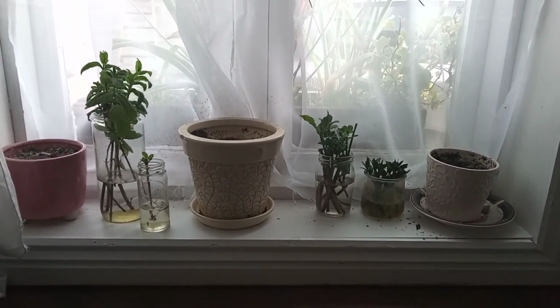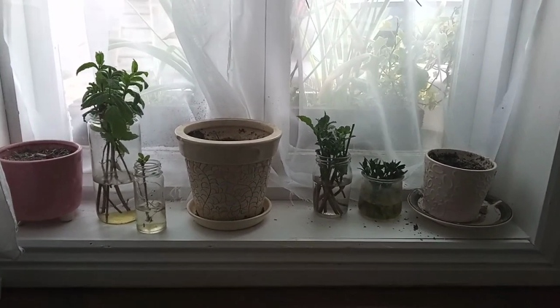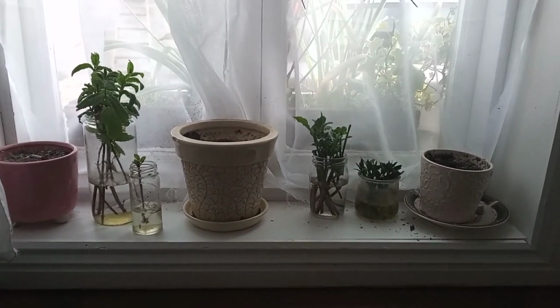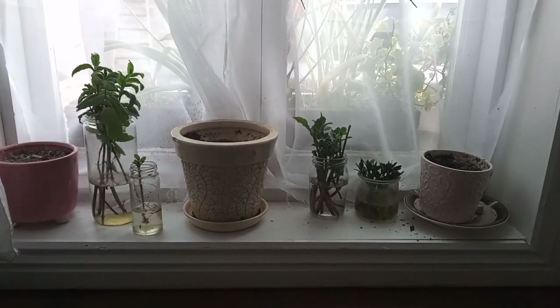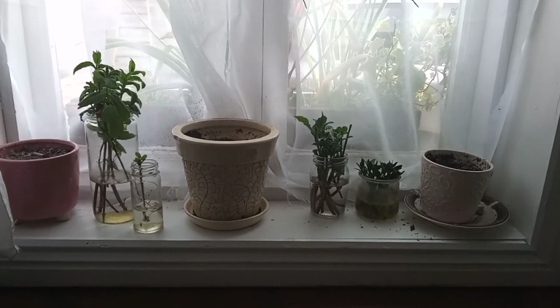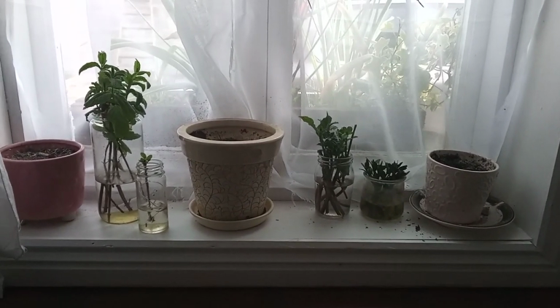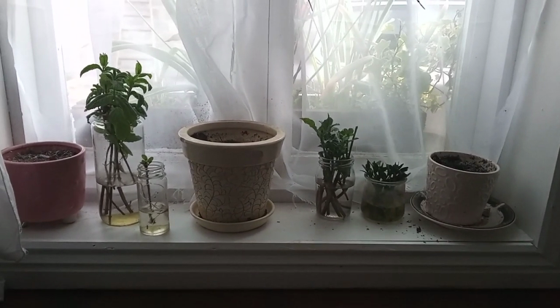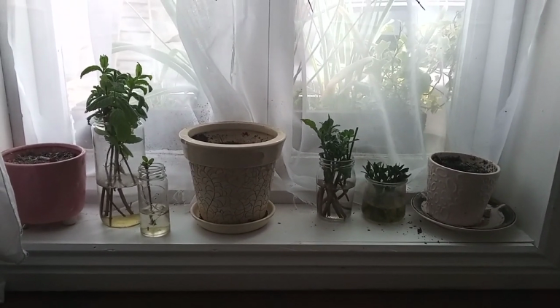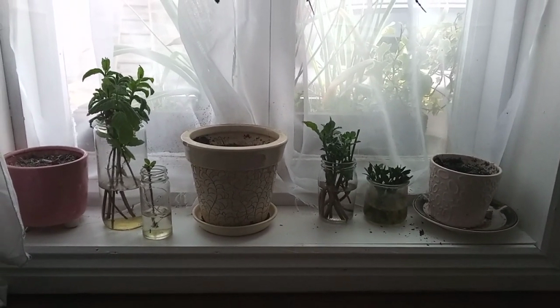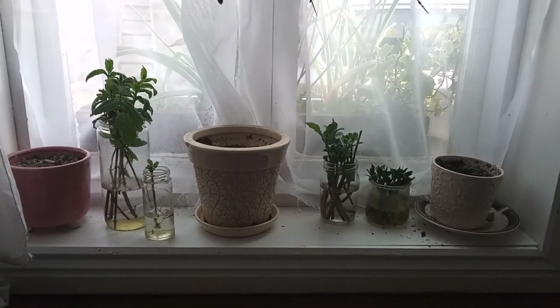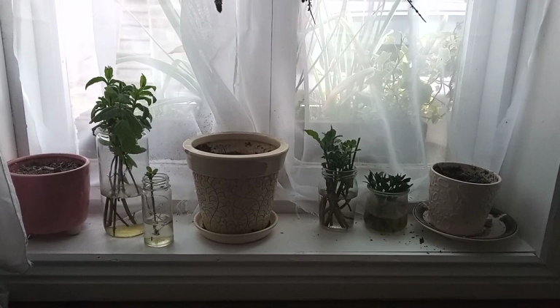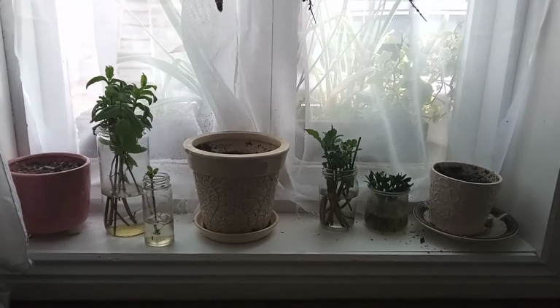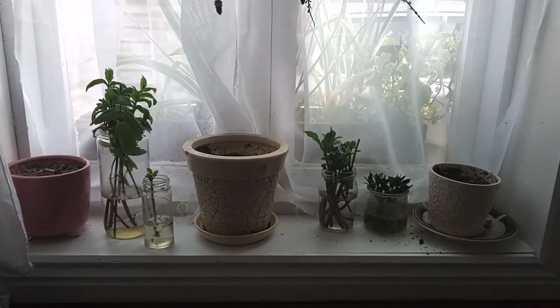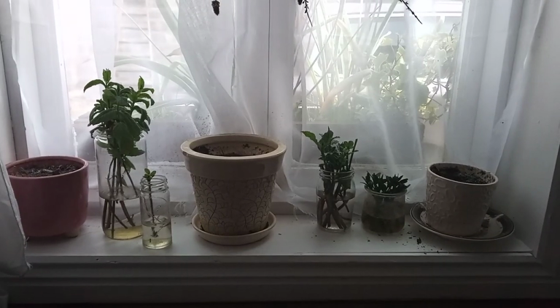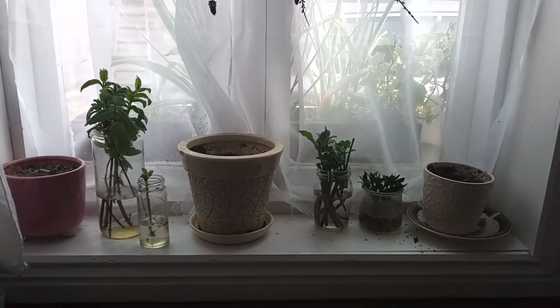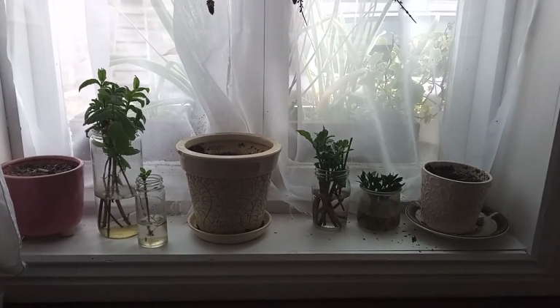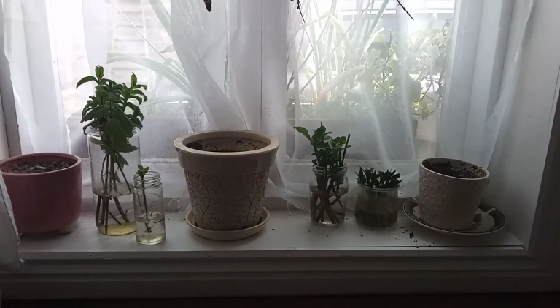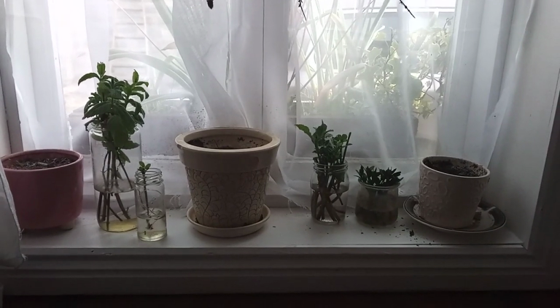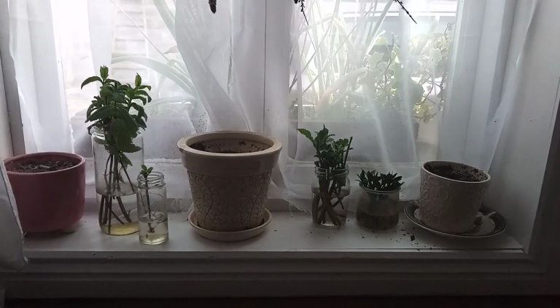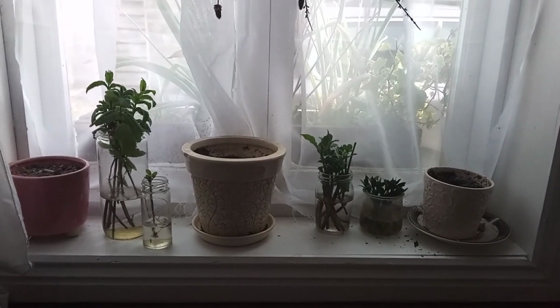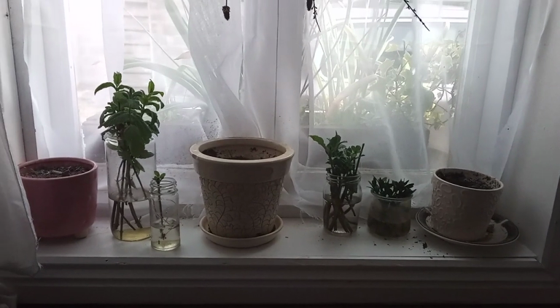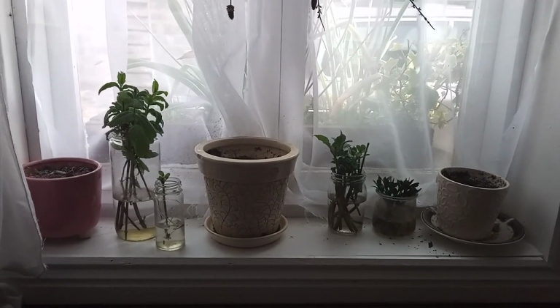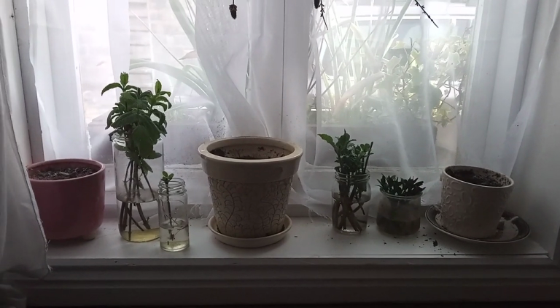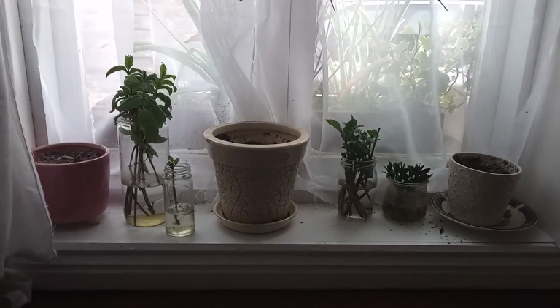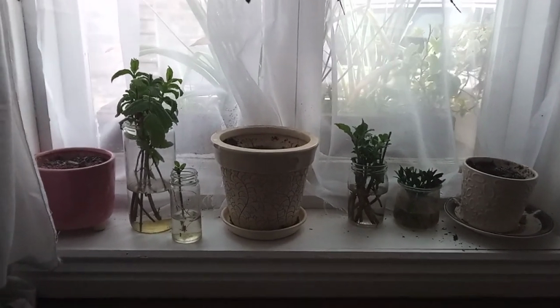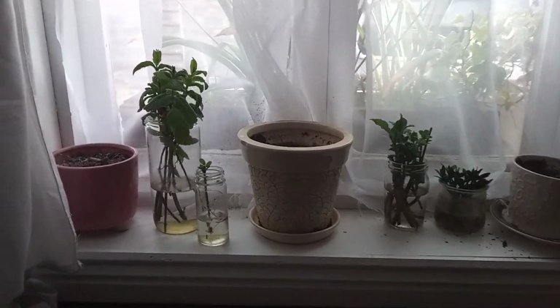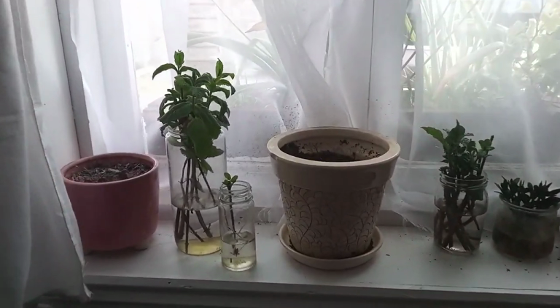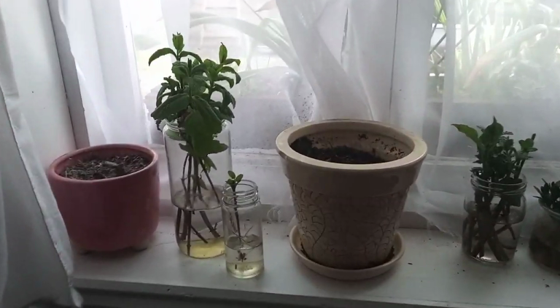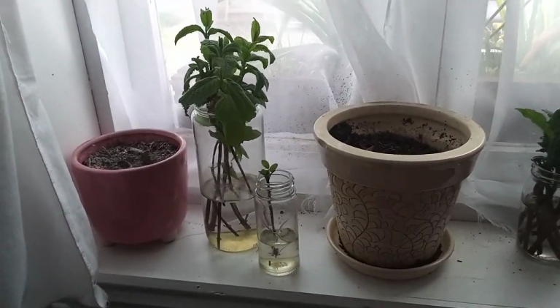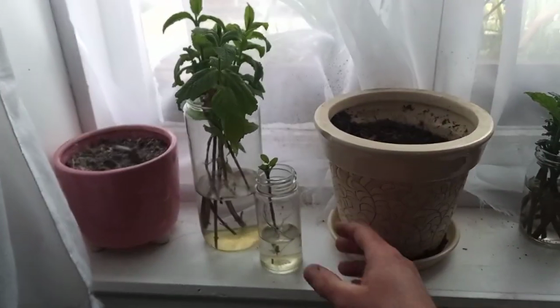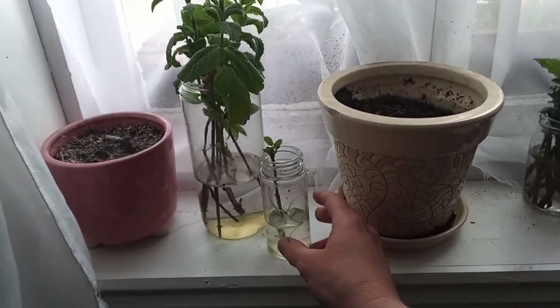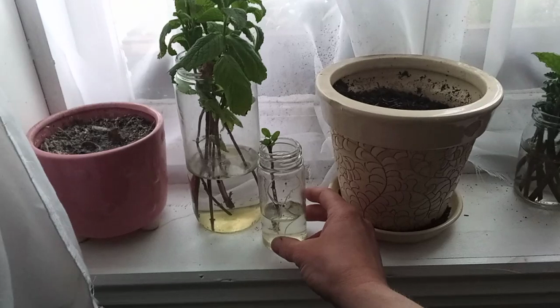Hello there and welcome to Coley's Garden. Today is the 1st of May and I'm going to give you an update on my mint cutting.